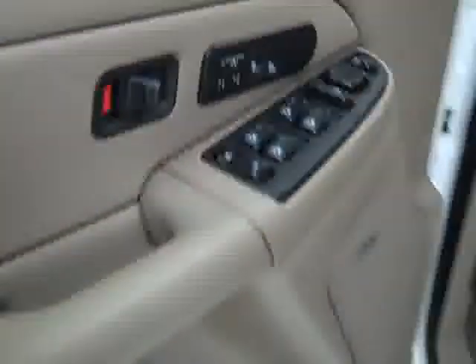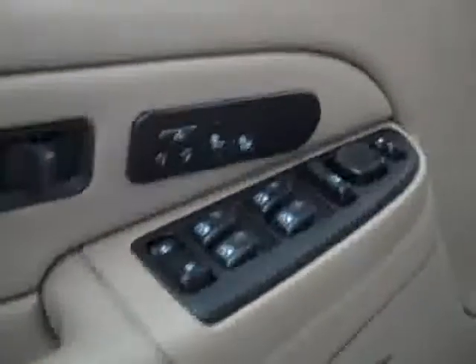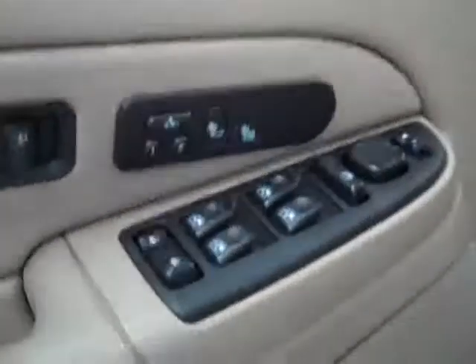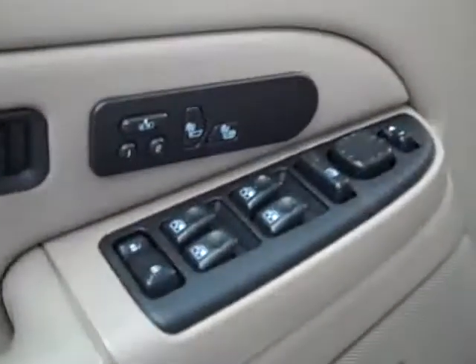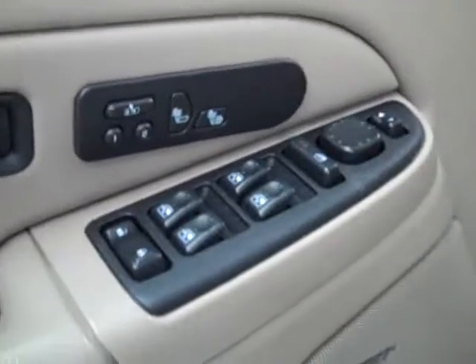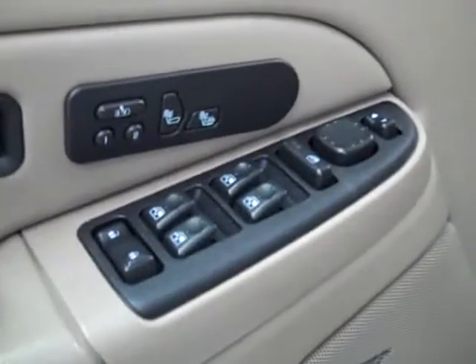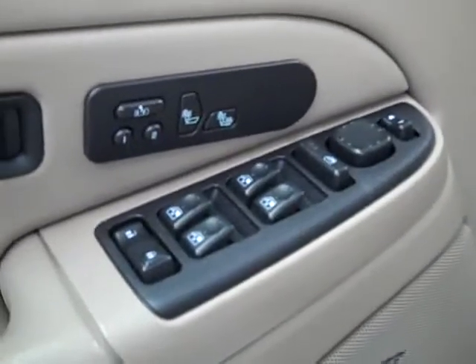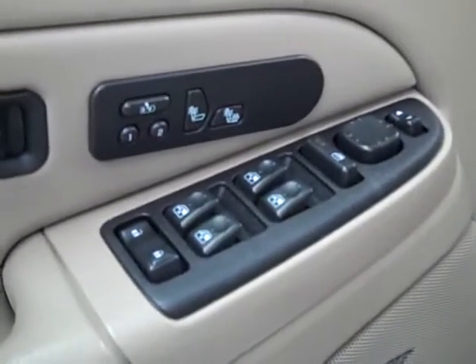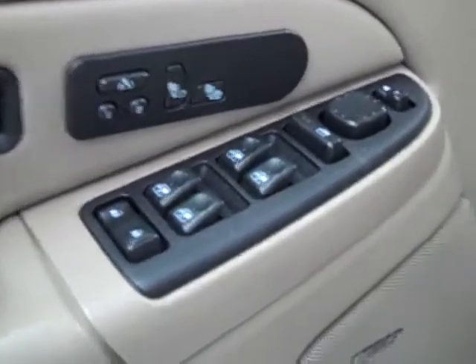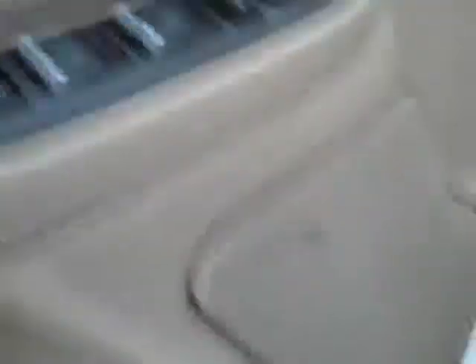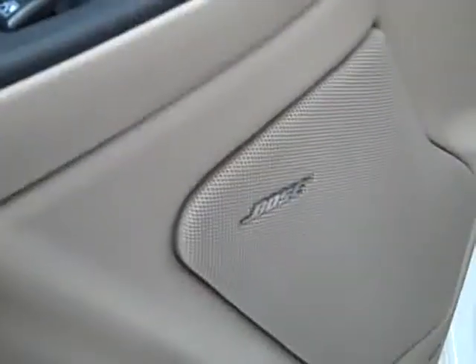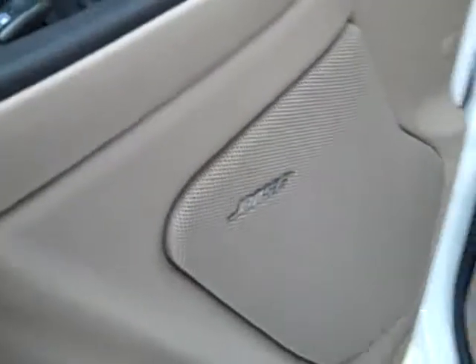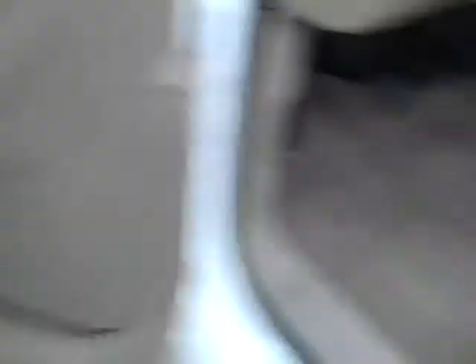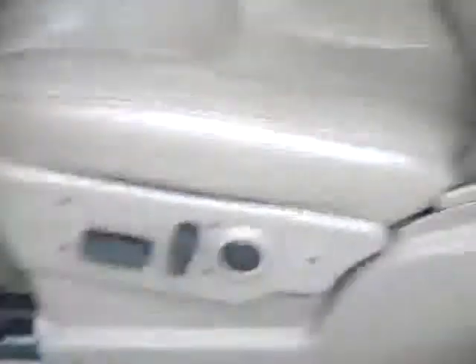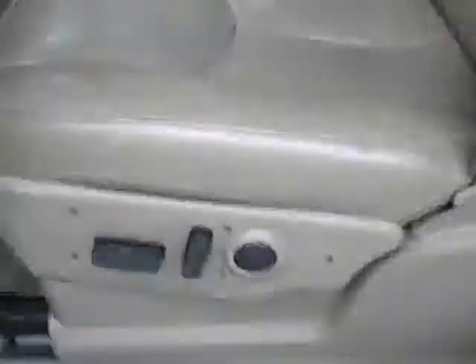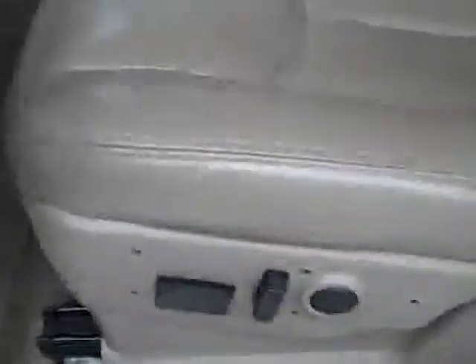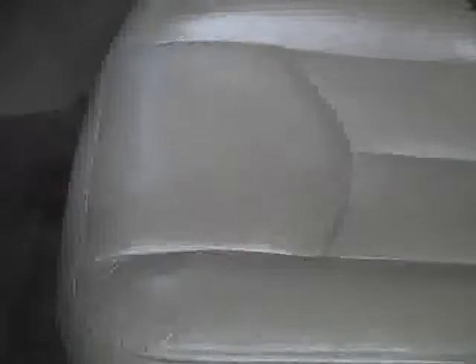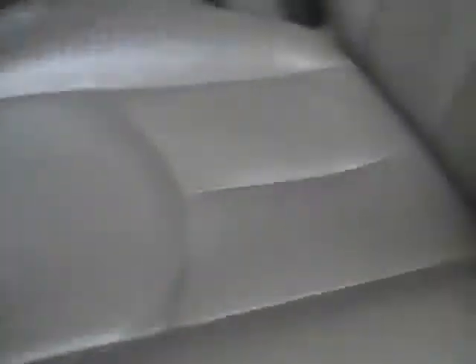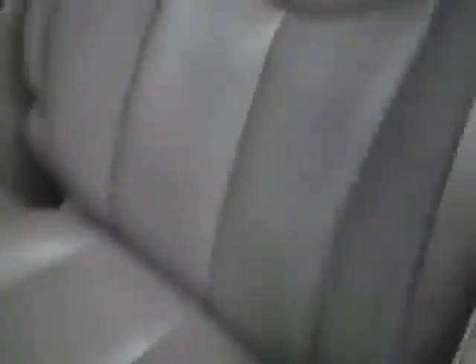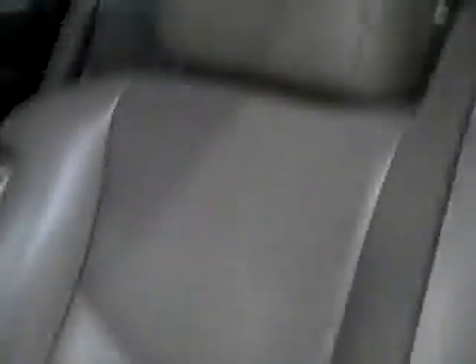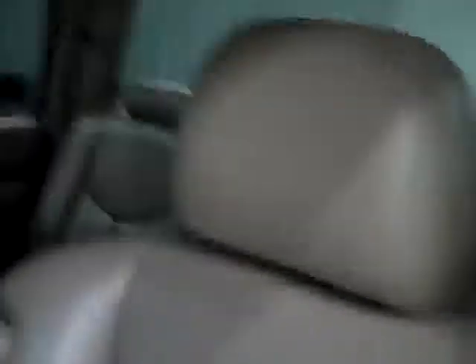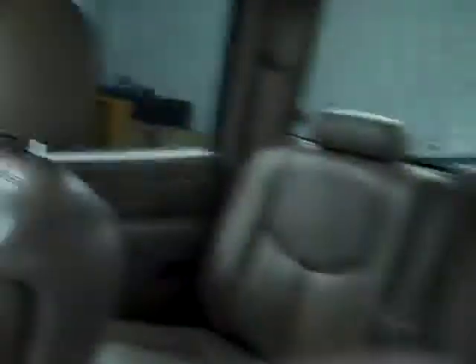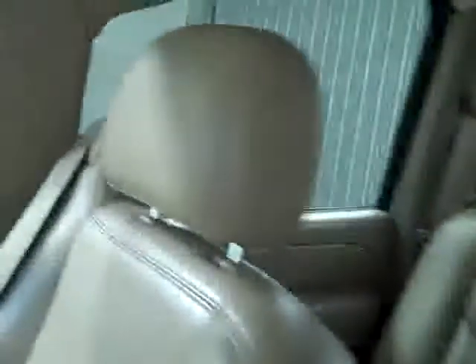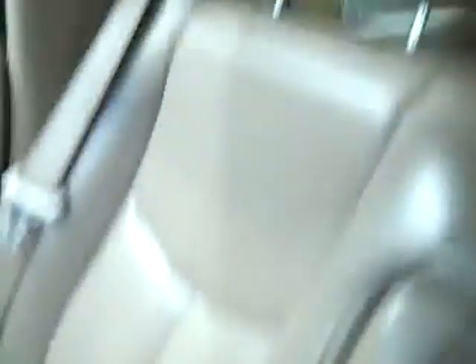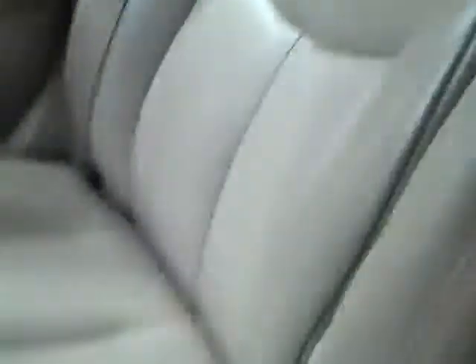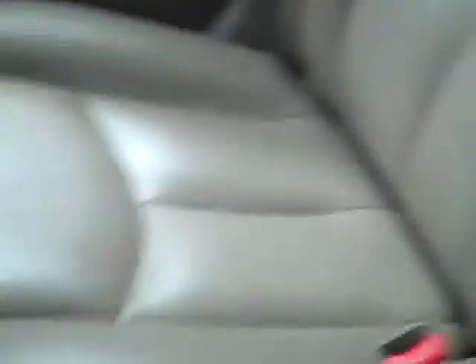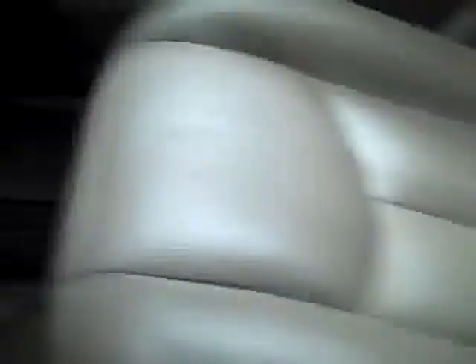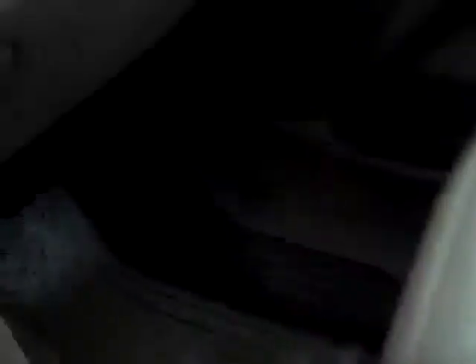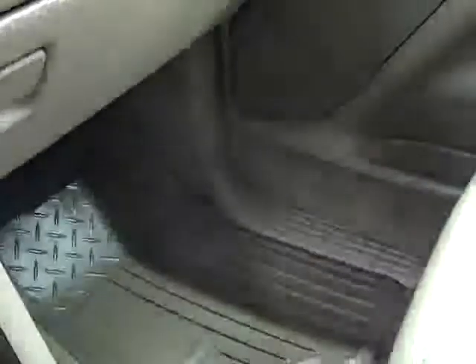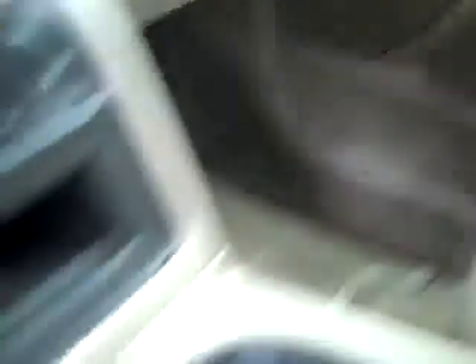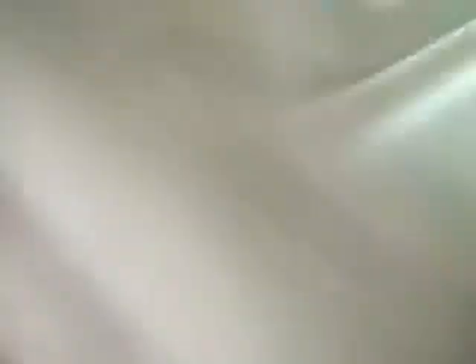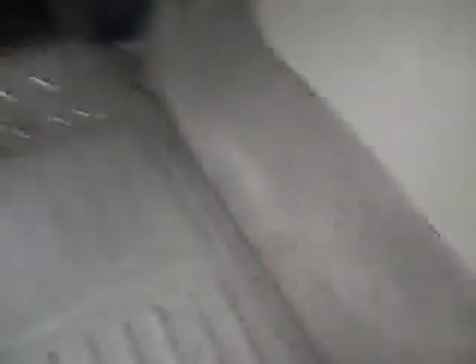Here you get your power windows, locks, and mirrors, memory driver's seat, dual heated seats, Bose audio system, power adjustable seats, and leather interior. The leather is in excellent shape — no rips or tears, no stains, and the floors are nice and clean too.